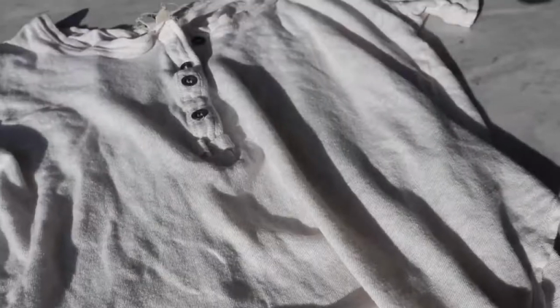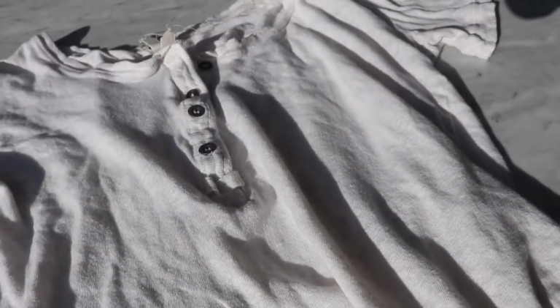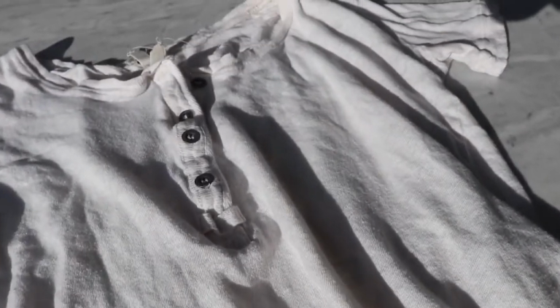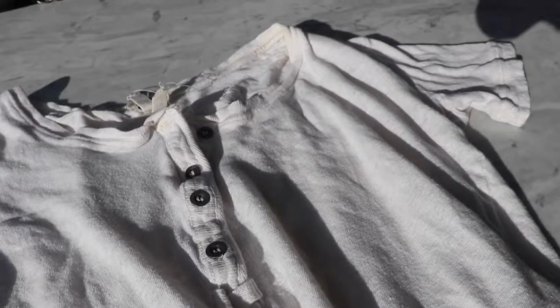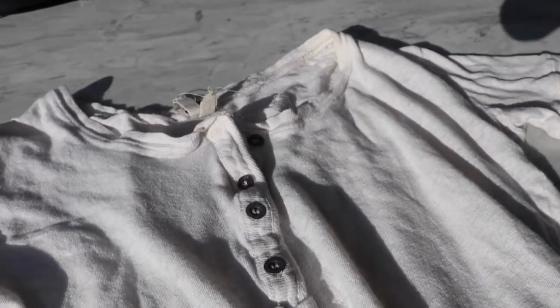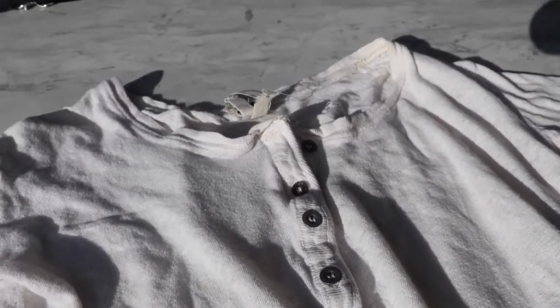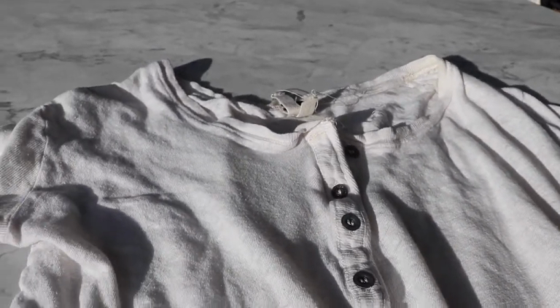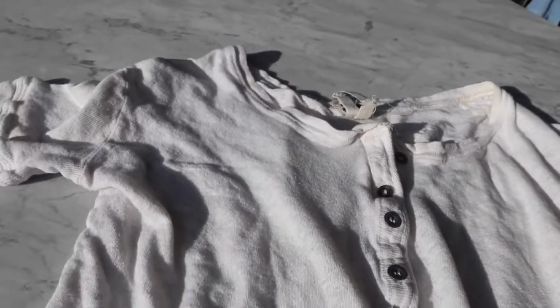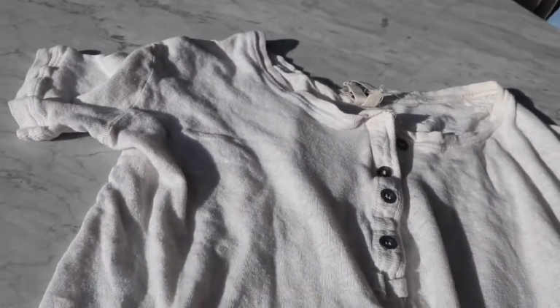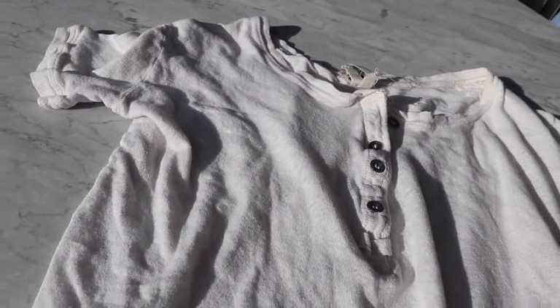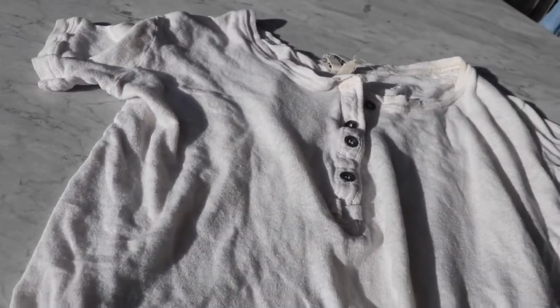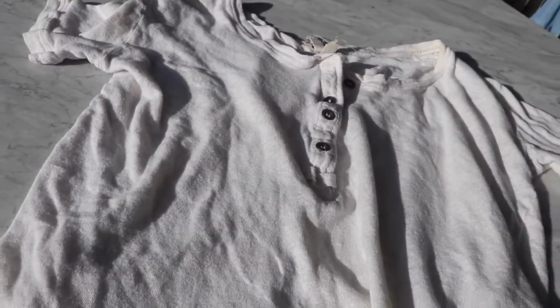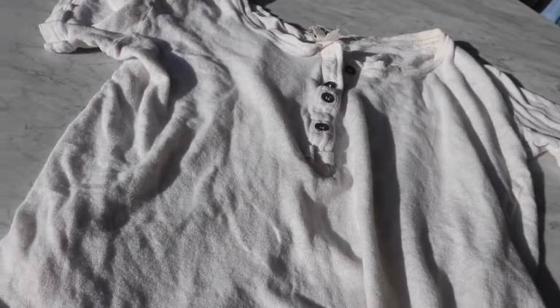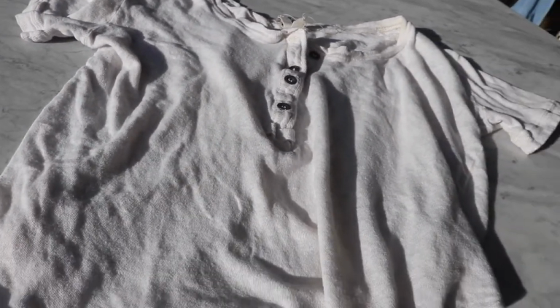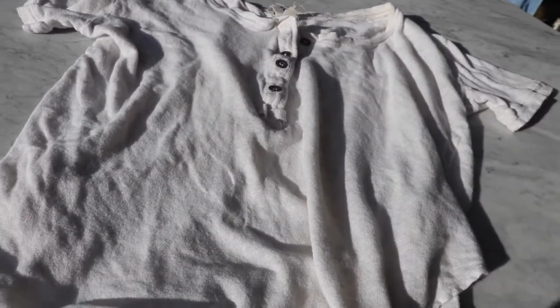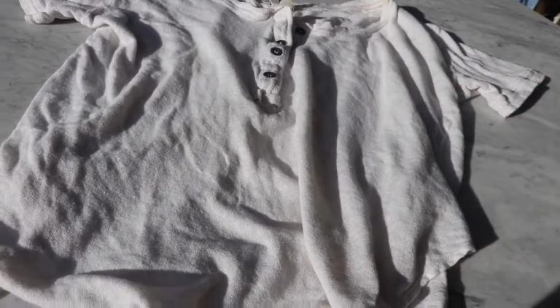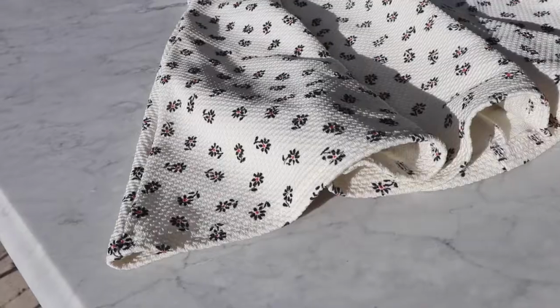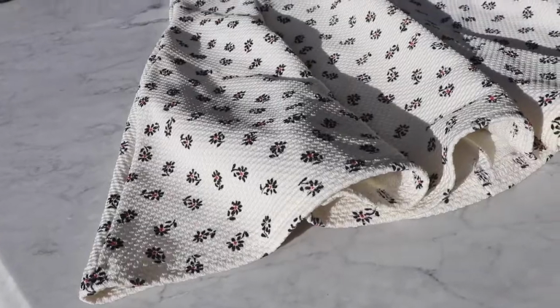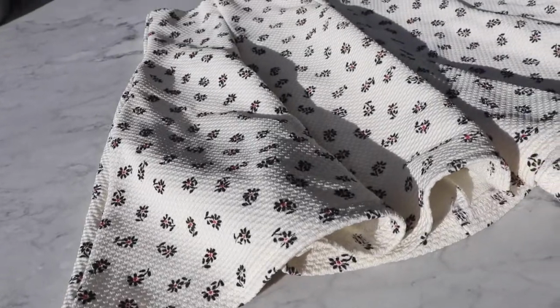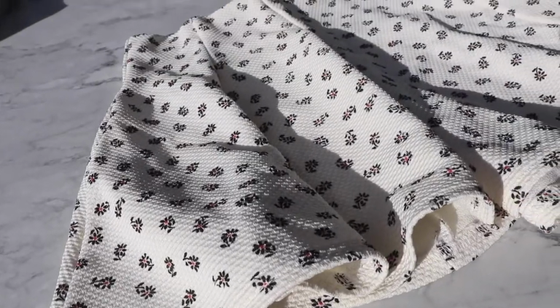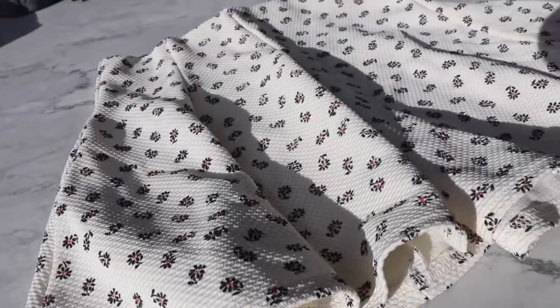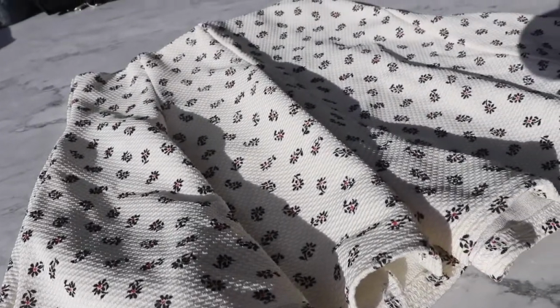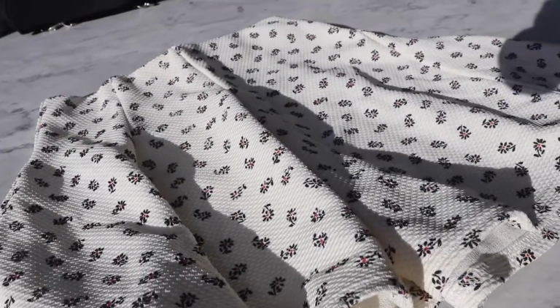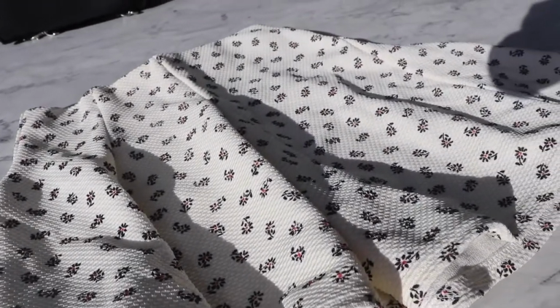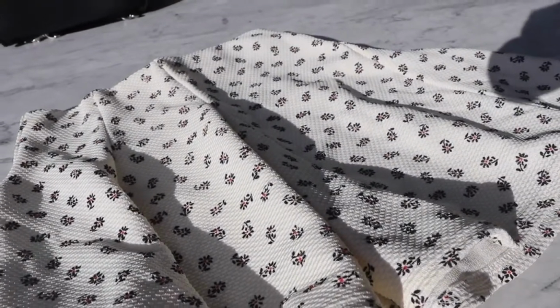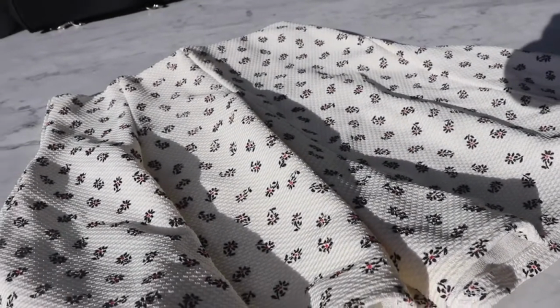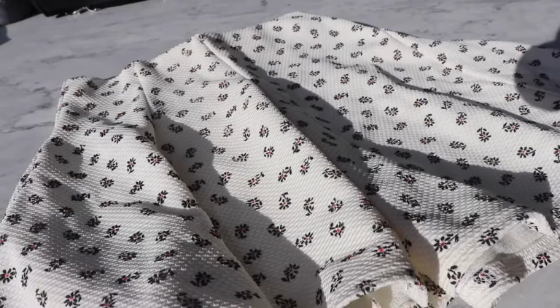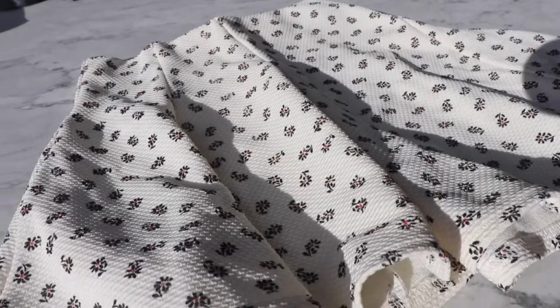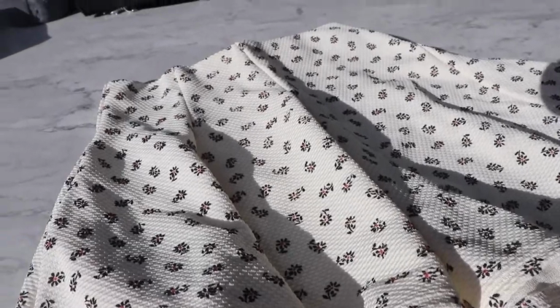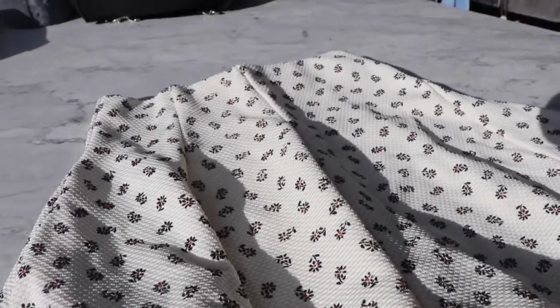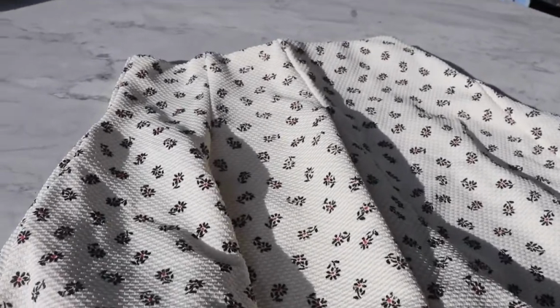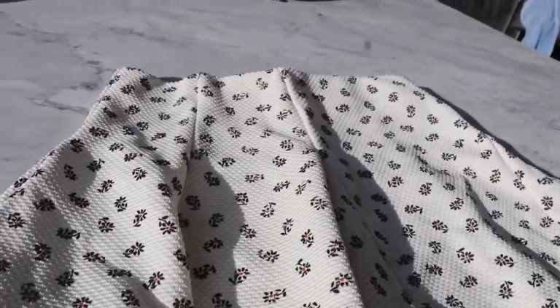I love finding Free People stuff also because it sells so quickly. This was just a basic white button-up t-shirt. I think this is an older styled skirt, but it's a Topshop skirt, and Topshop is a pretty popular brand so it'll hopefully sell.